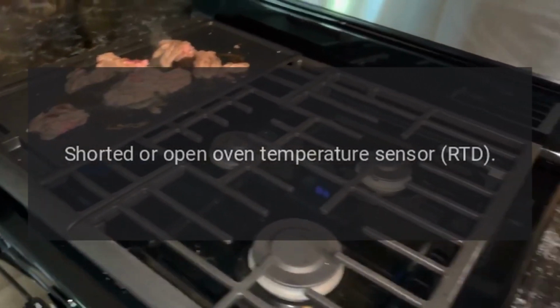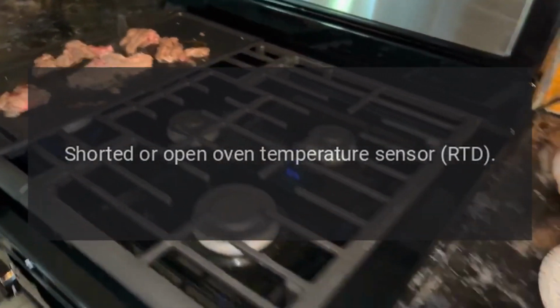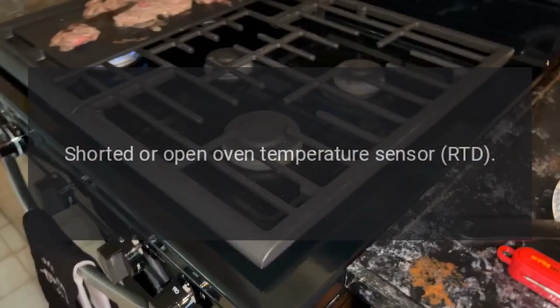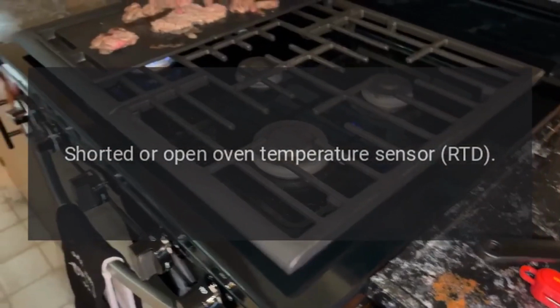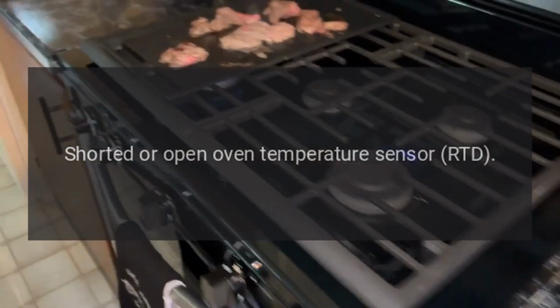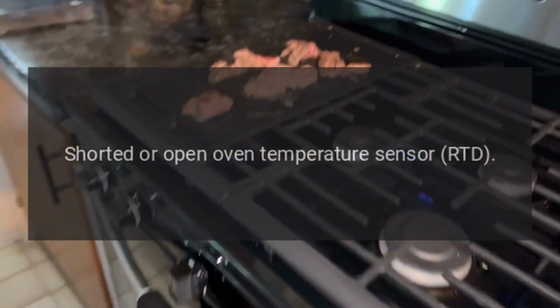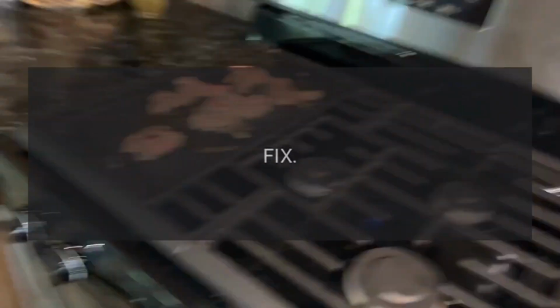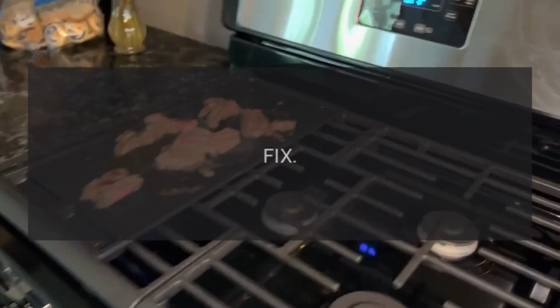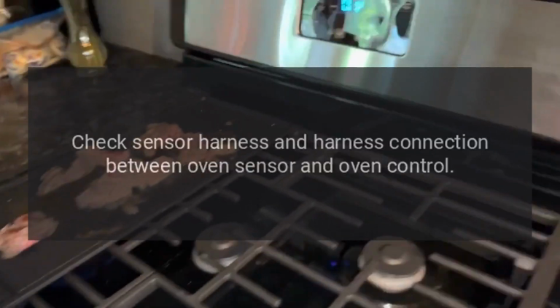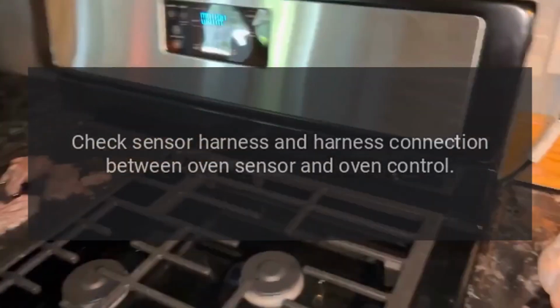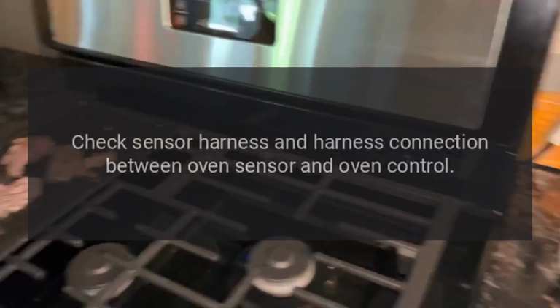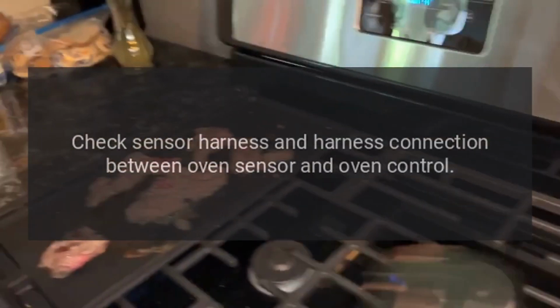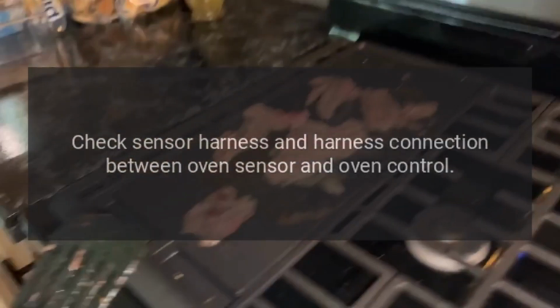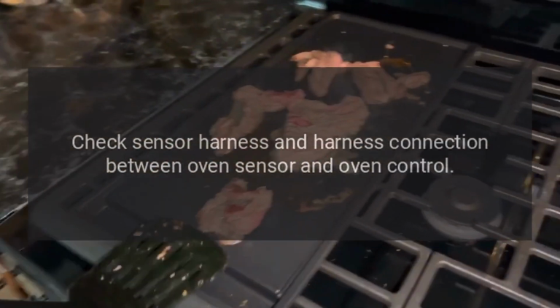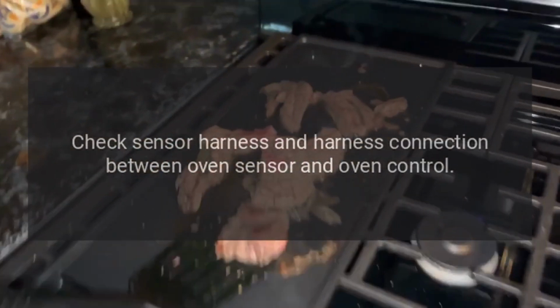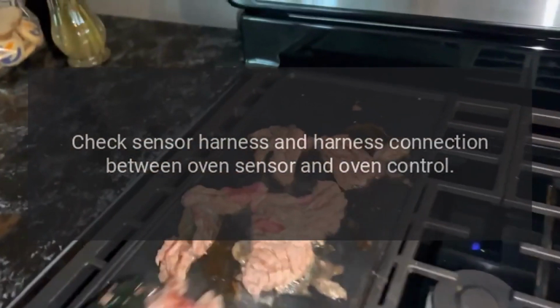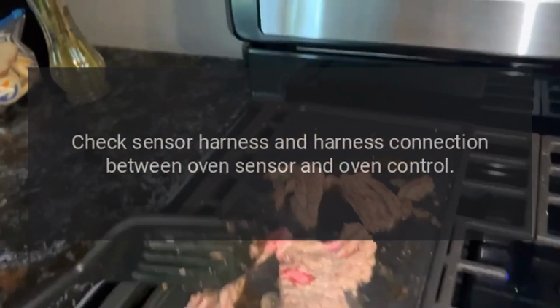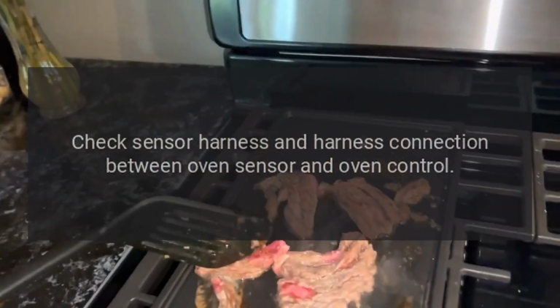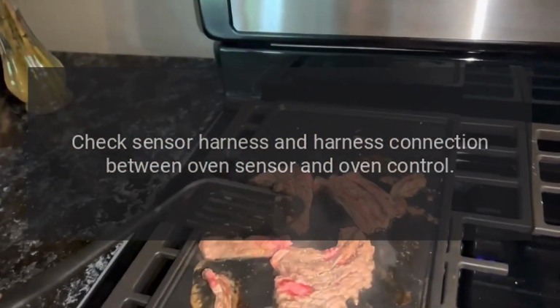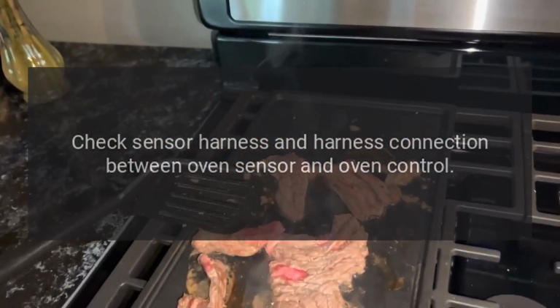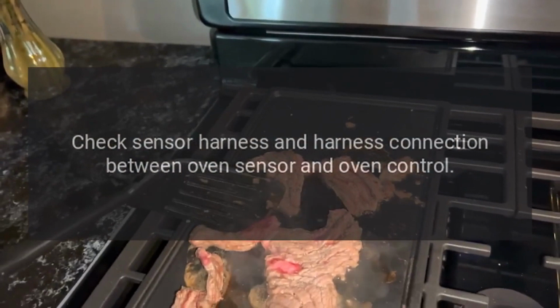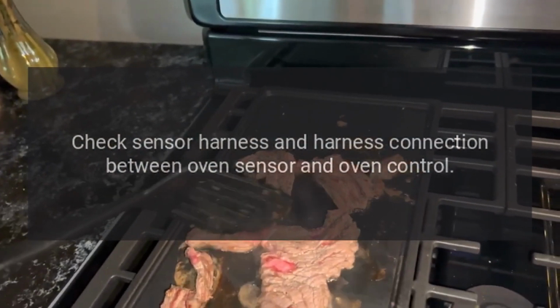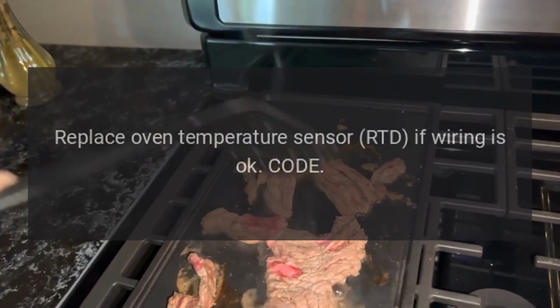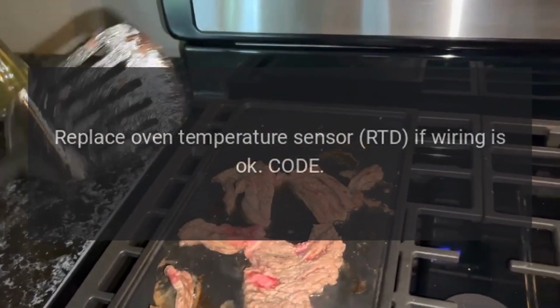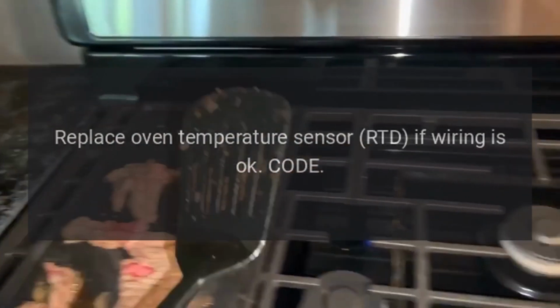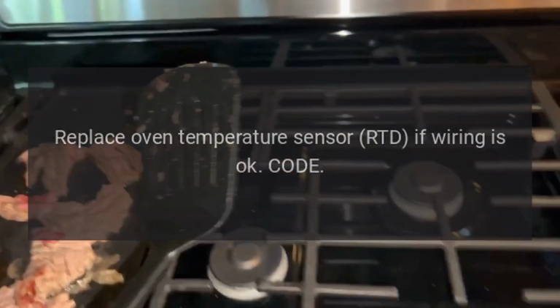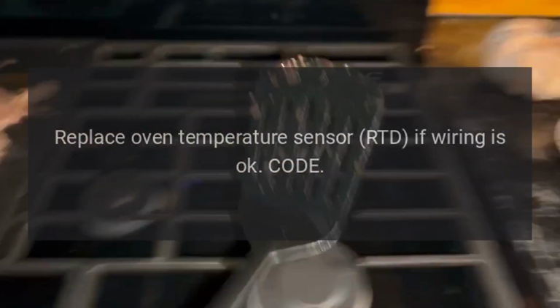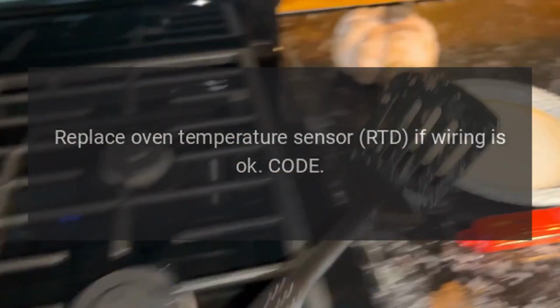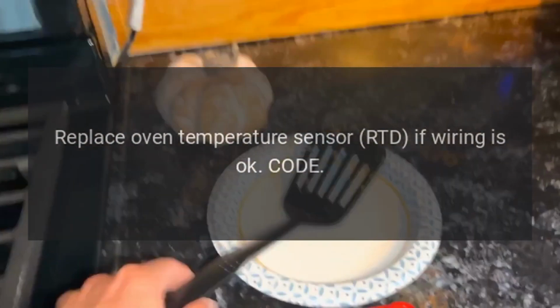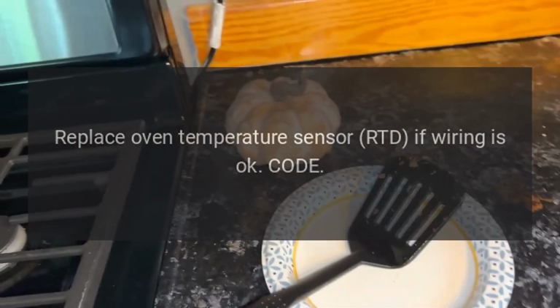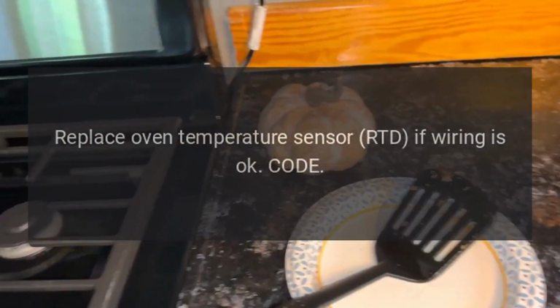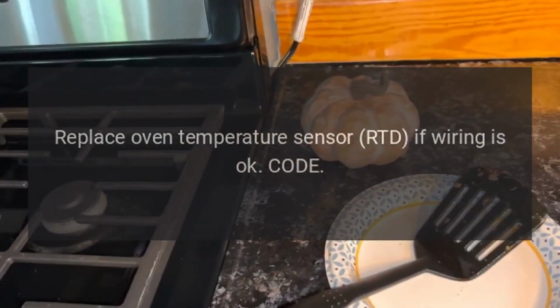oven temperature sensor RTD. Fix: check sensor harness and harness connection between oven sensor and oven control. Replace oven temperature sensor RTD if wiring is okay.